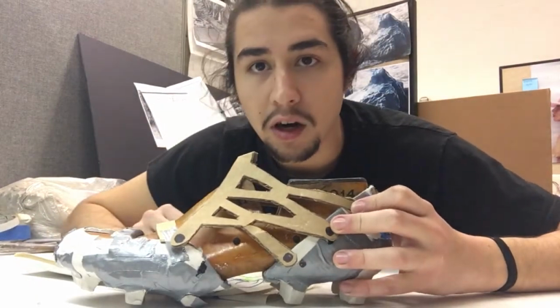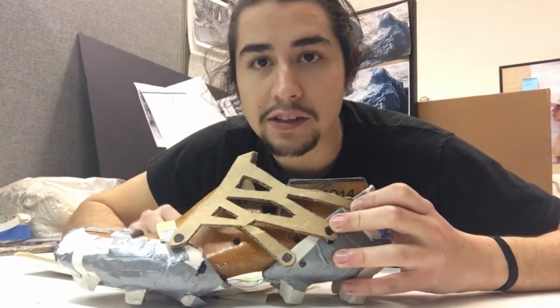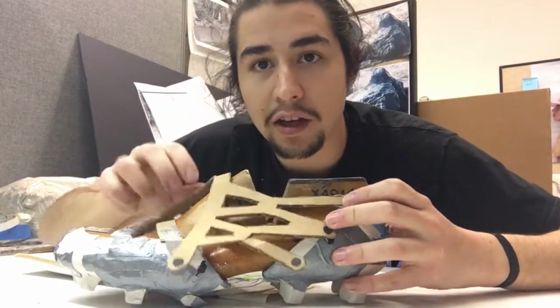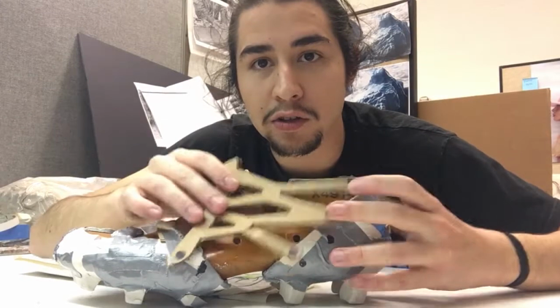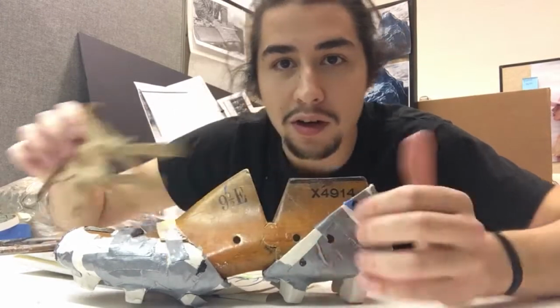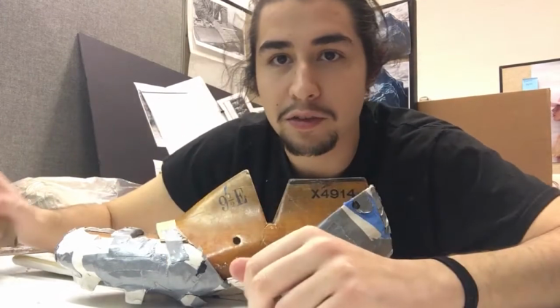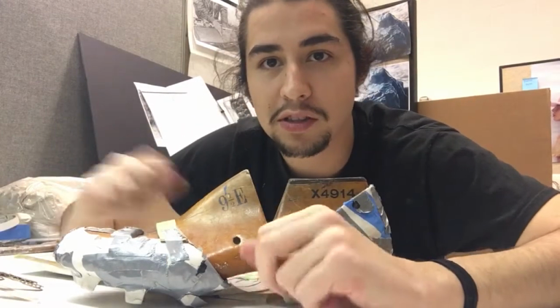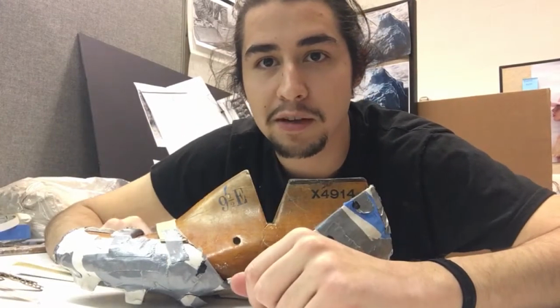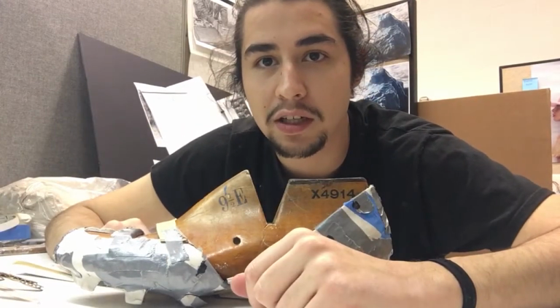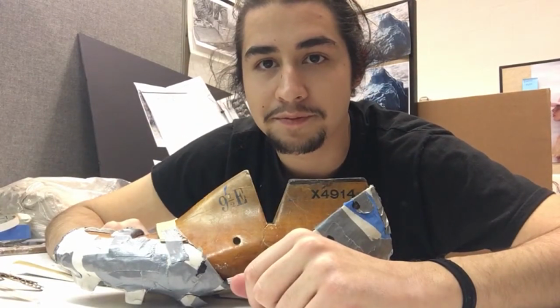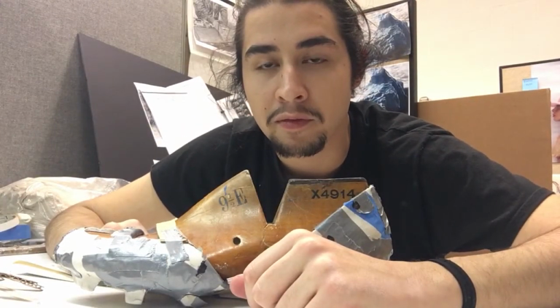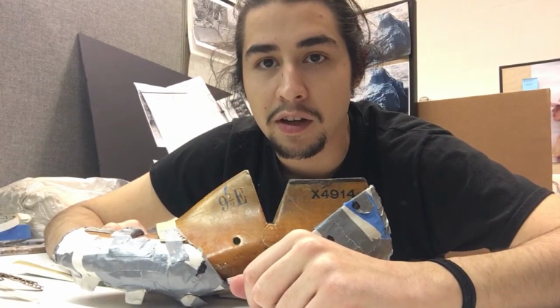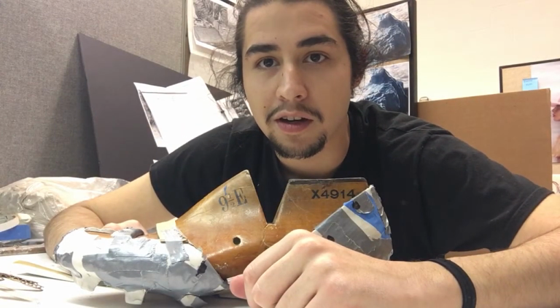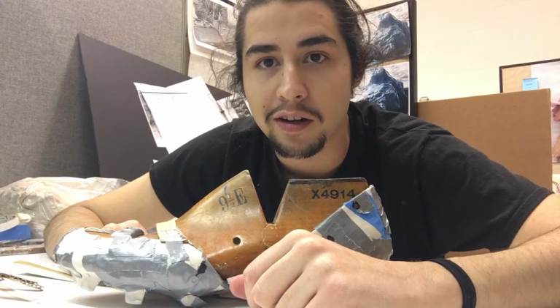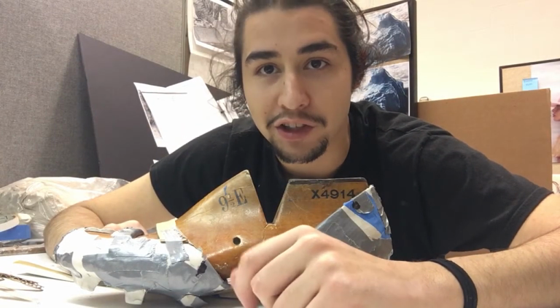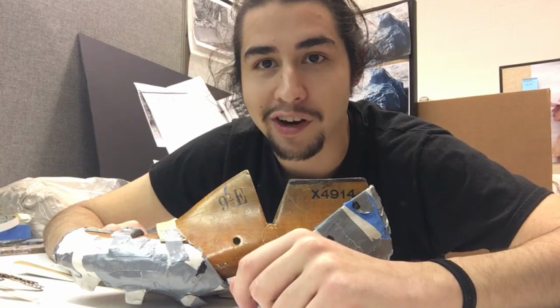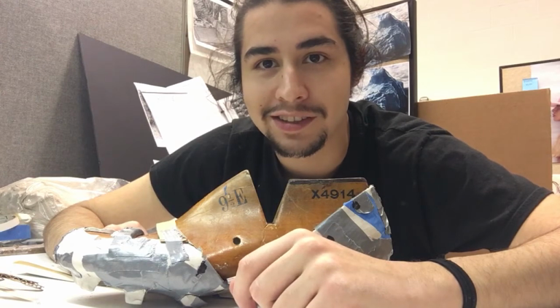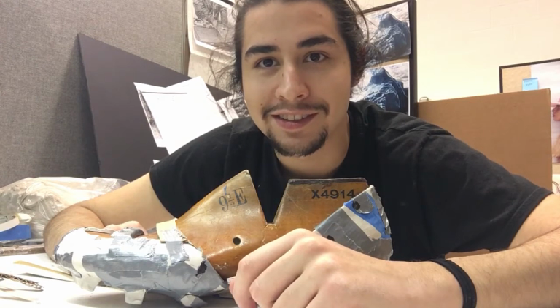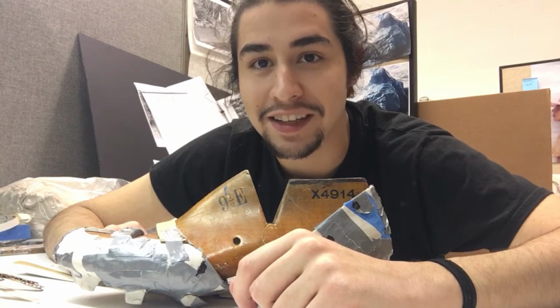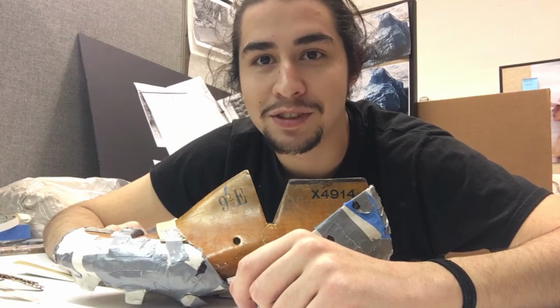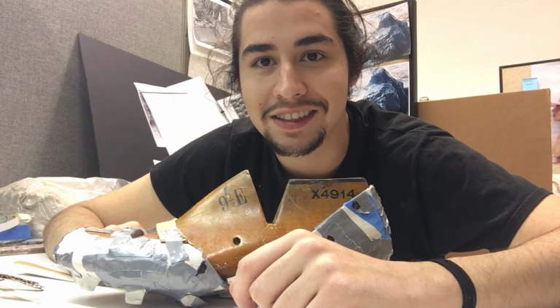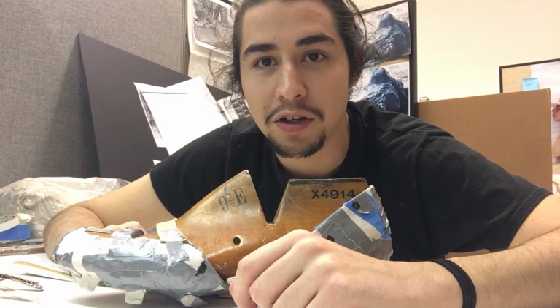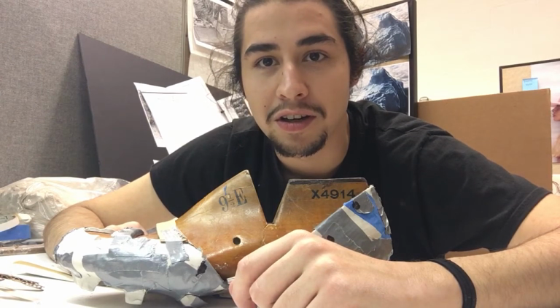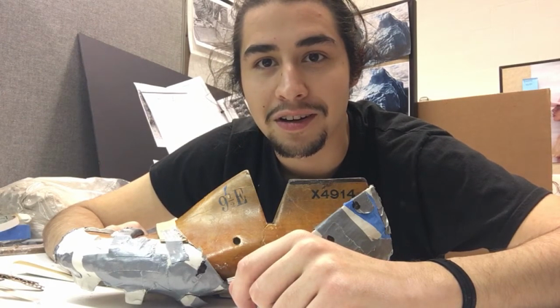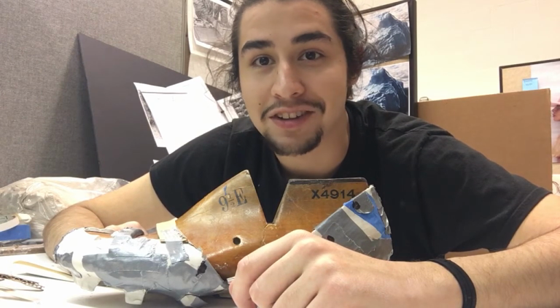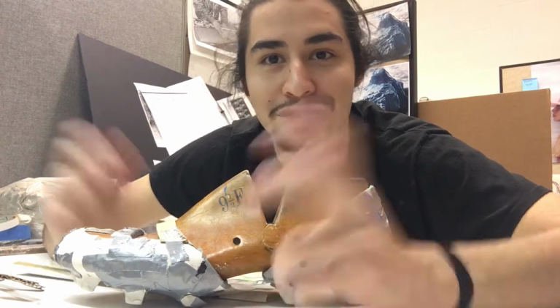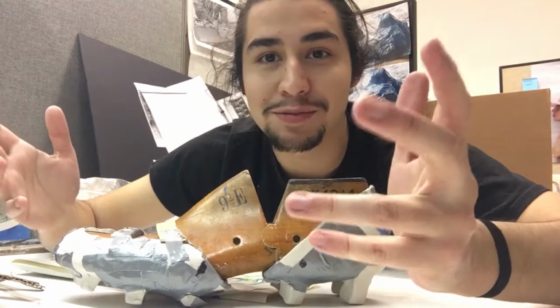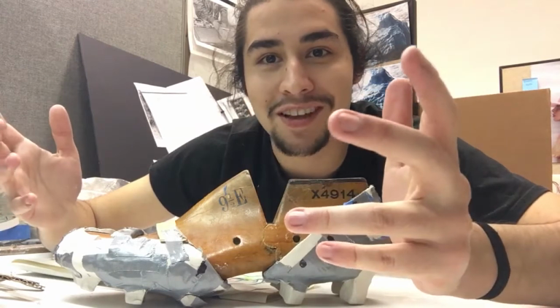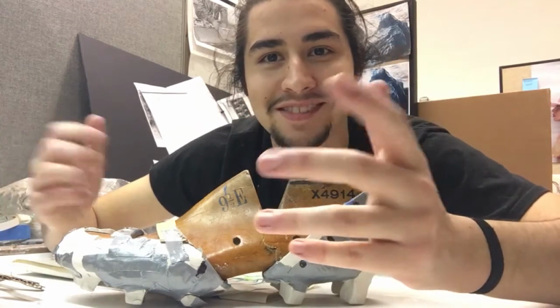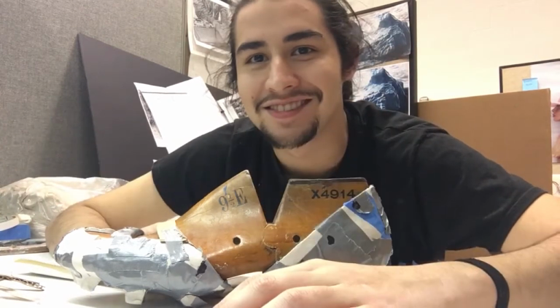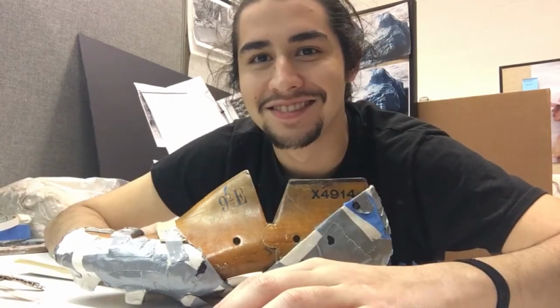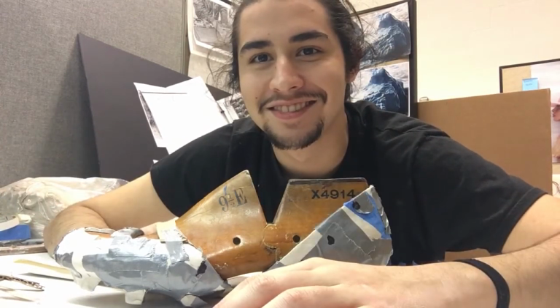That concludes one of the prototypes that I'm working on. Thank you for watching — stay tuned to see how these sketches form into prototypes.